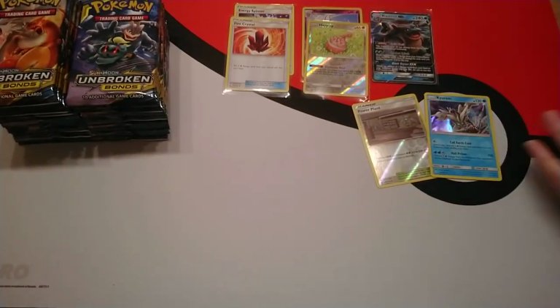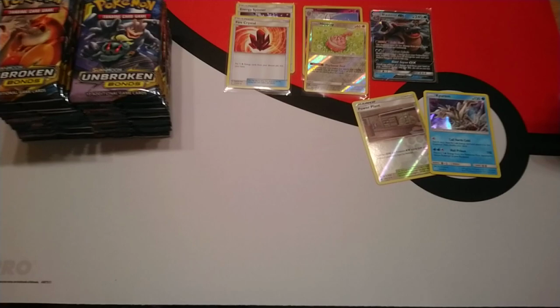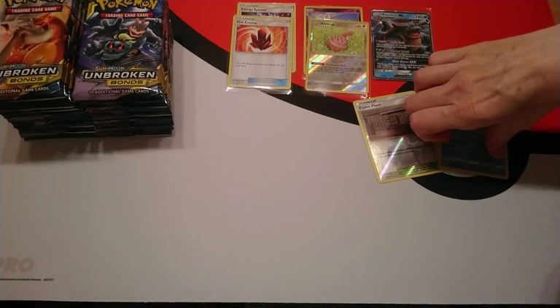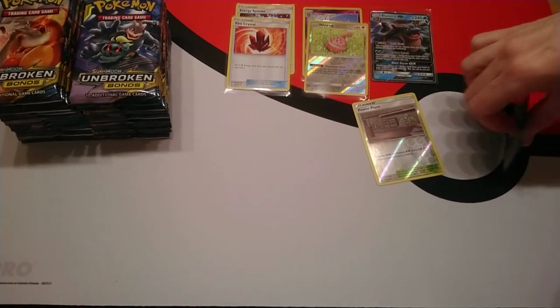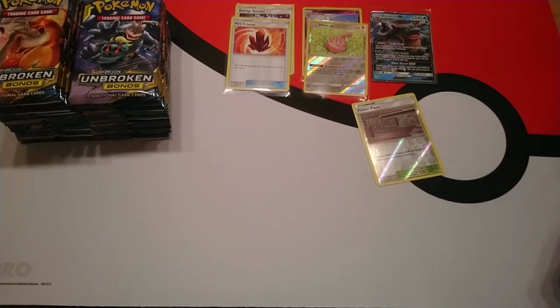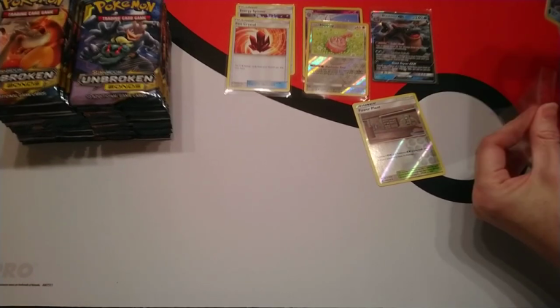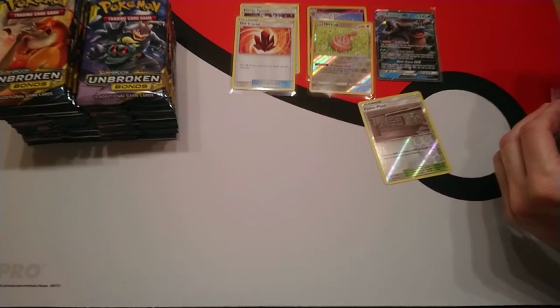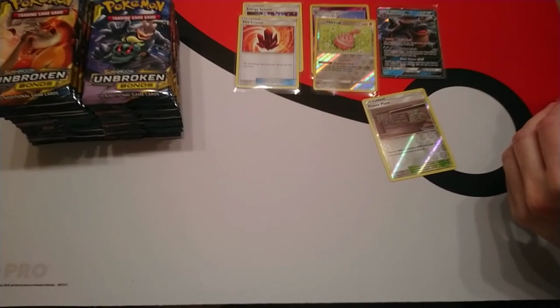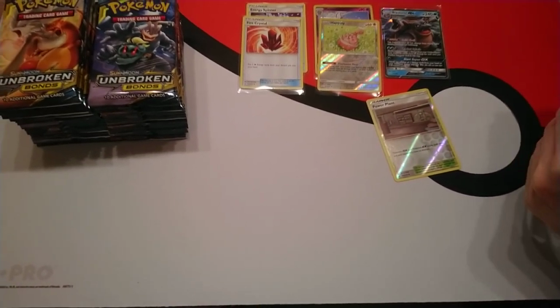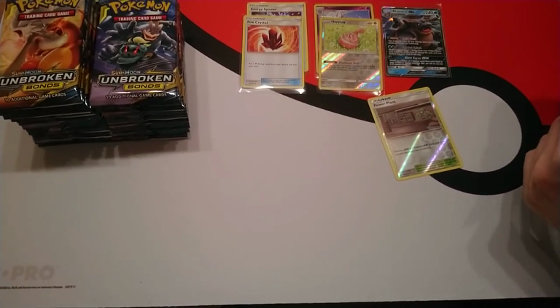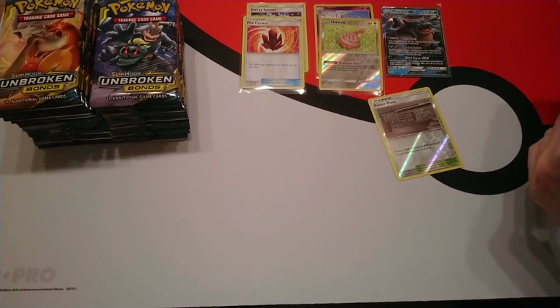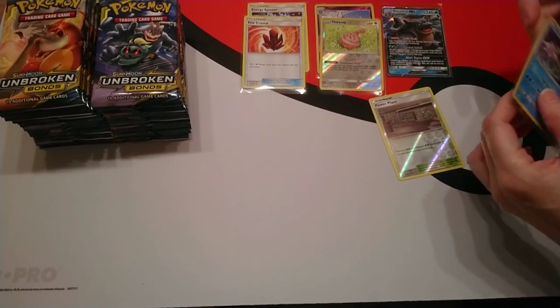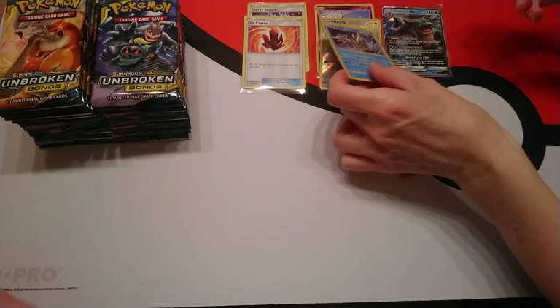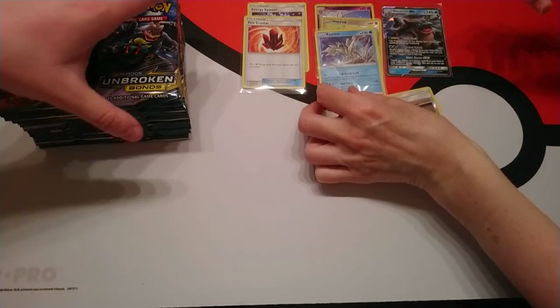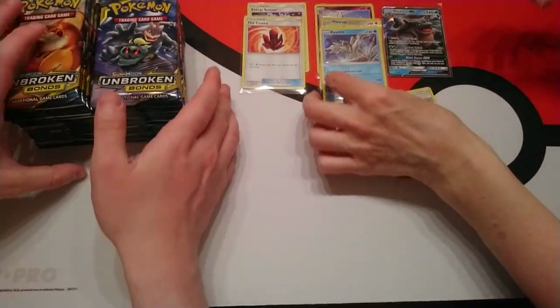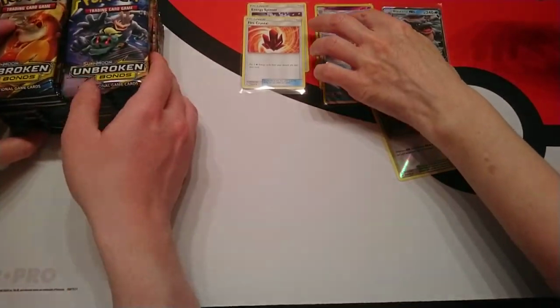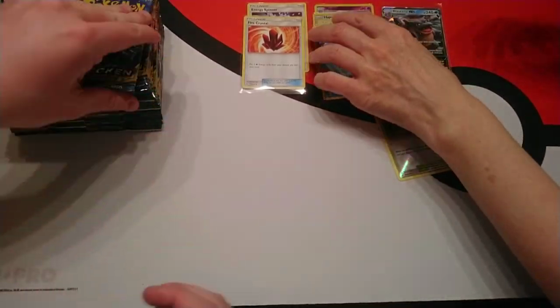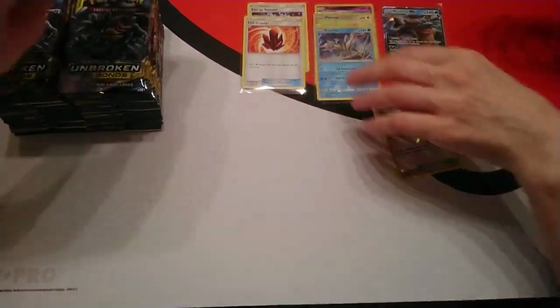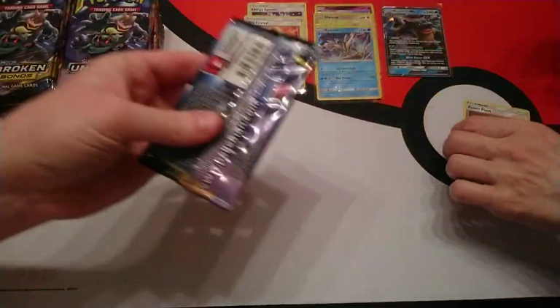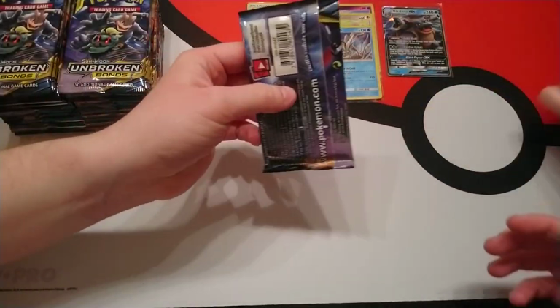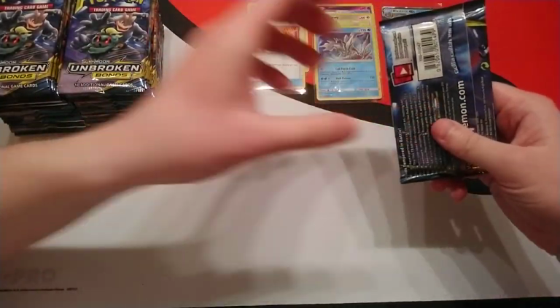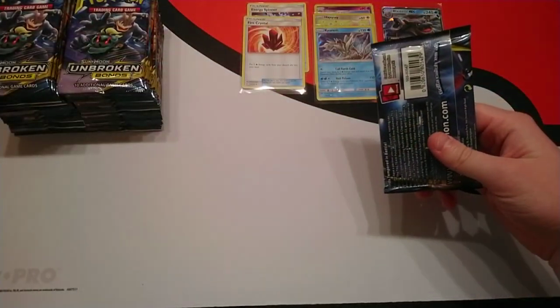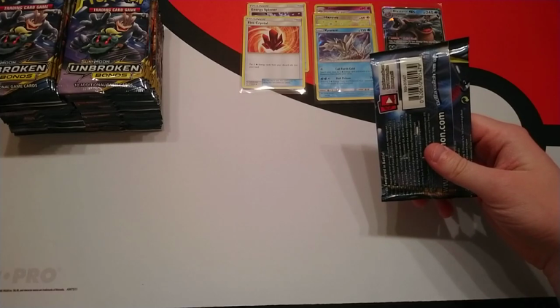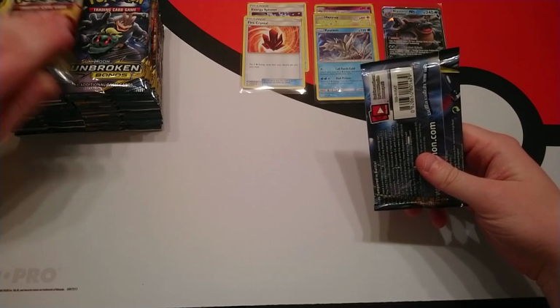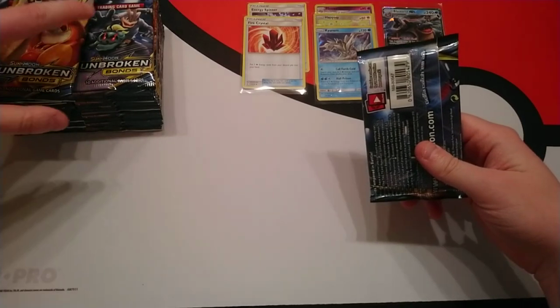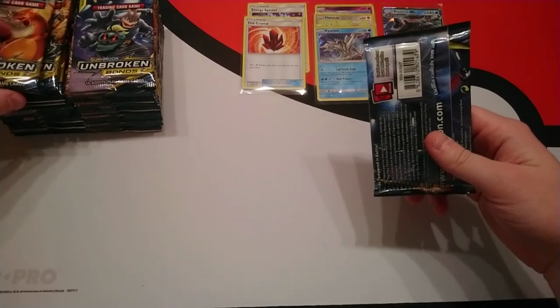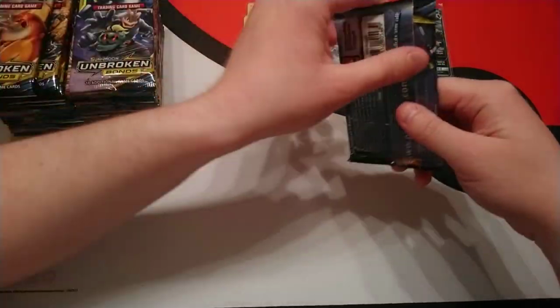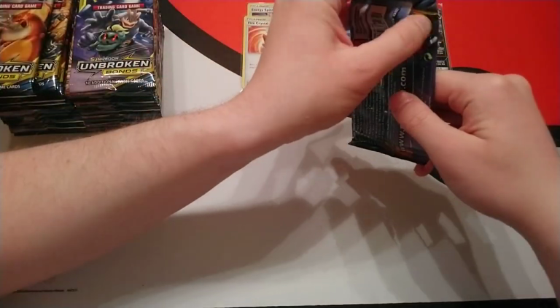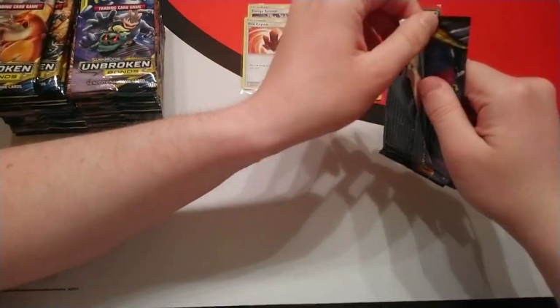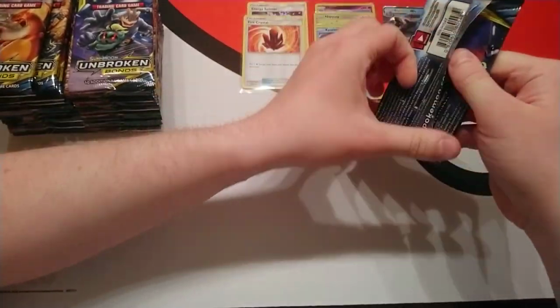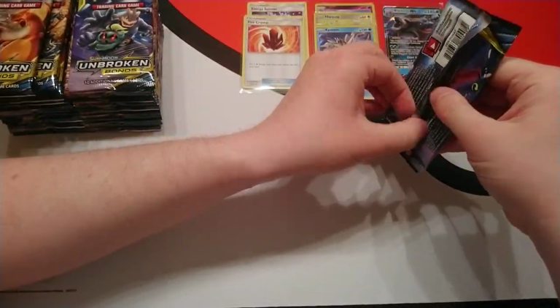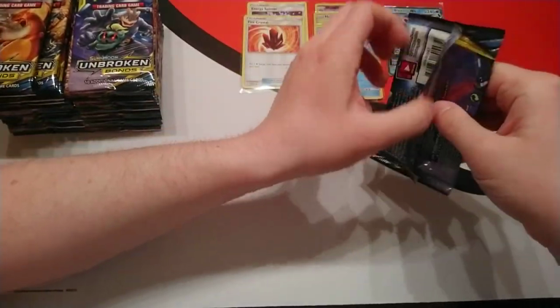I'm going to shift the camera over slightly so viewers you might find yourselves shift slightly — just moving a couple of inches over to the left — just because I'm finding it troublesome to open up the packs. I do apologize for that.